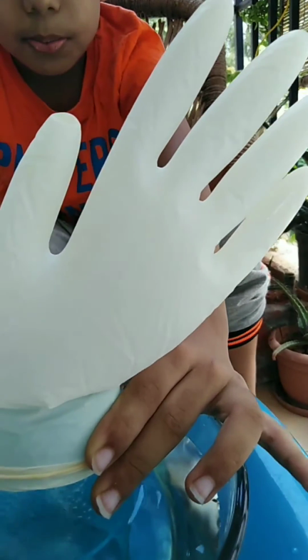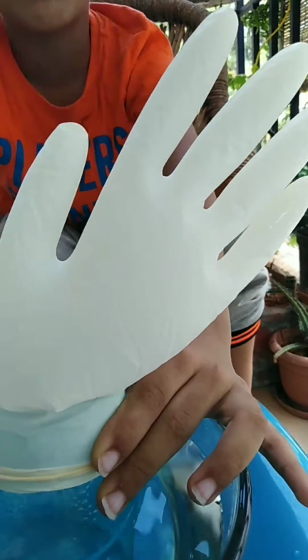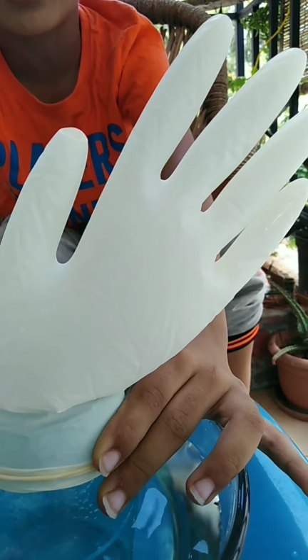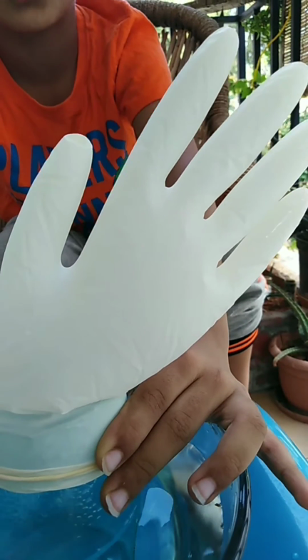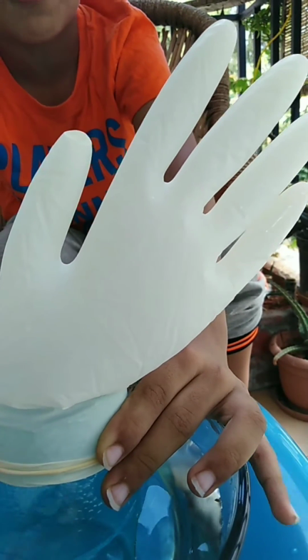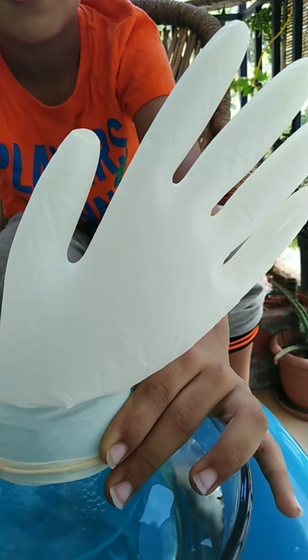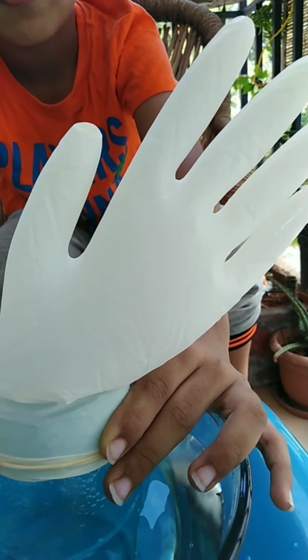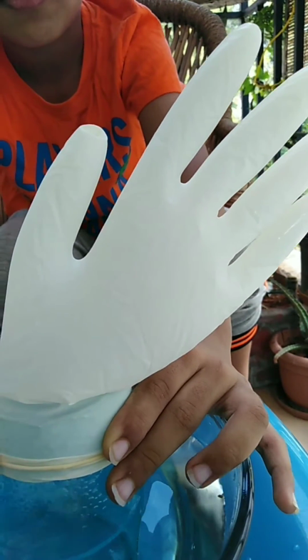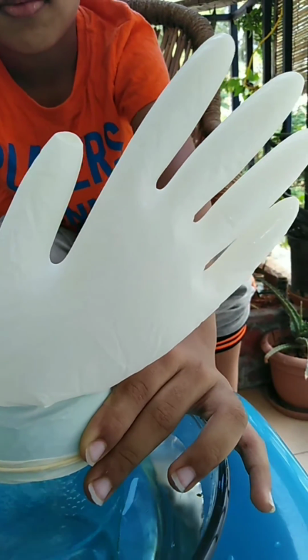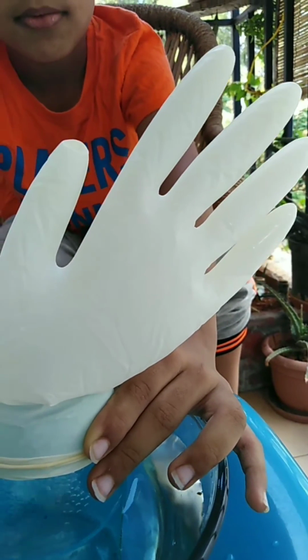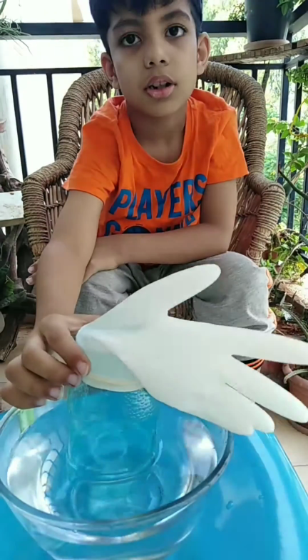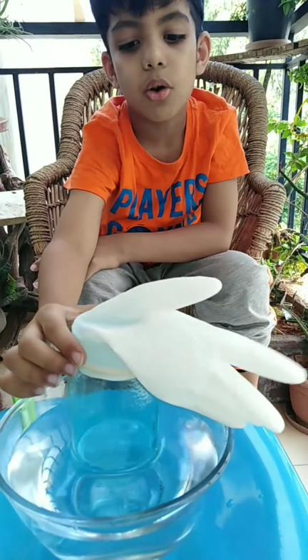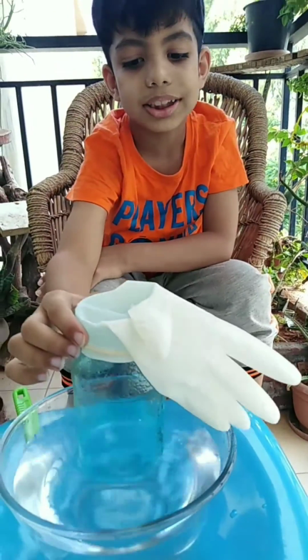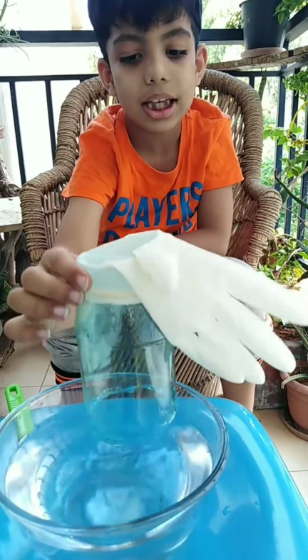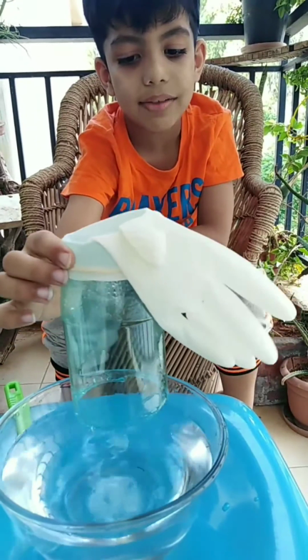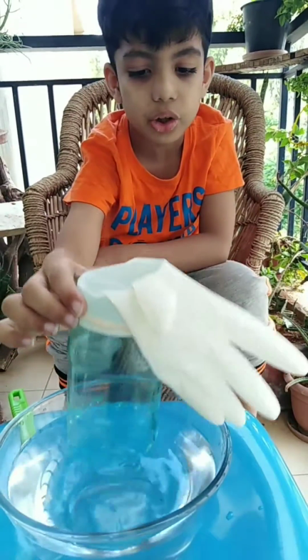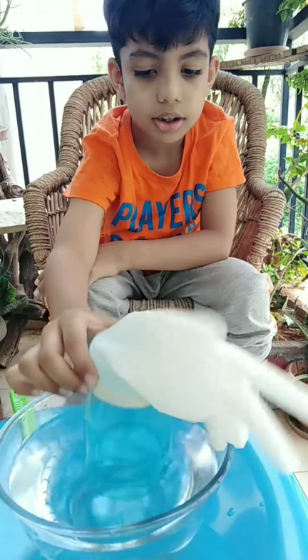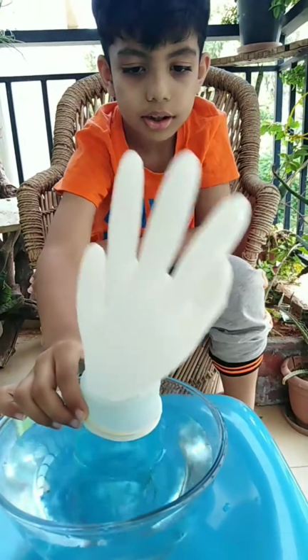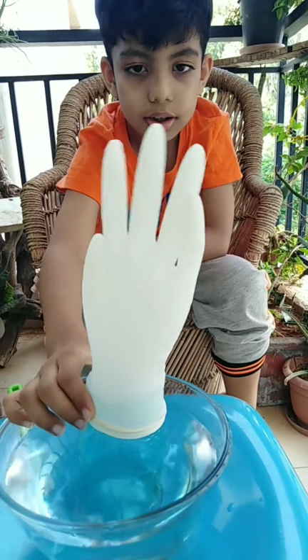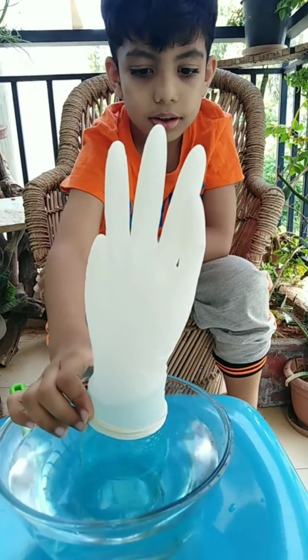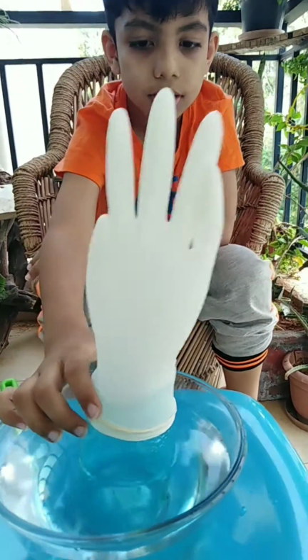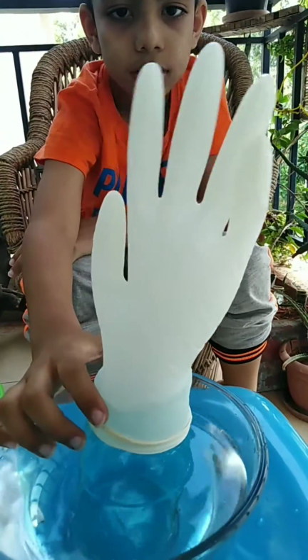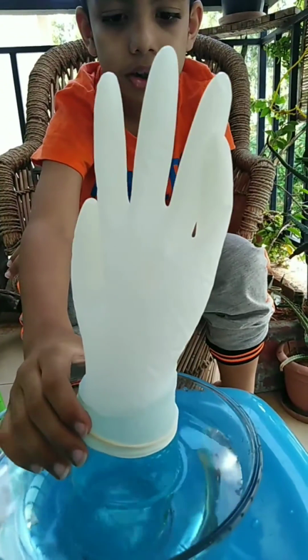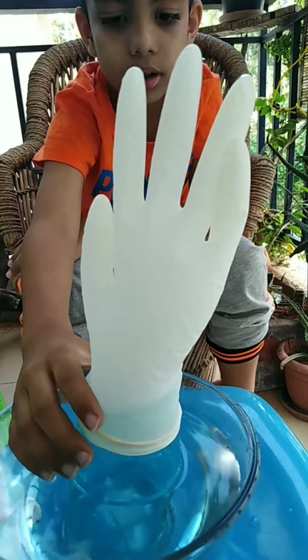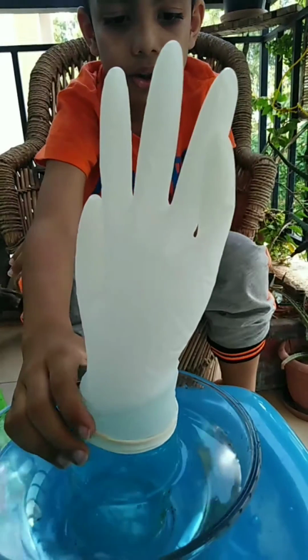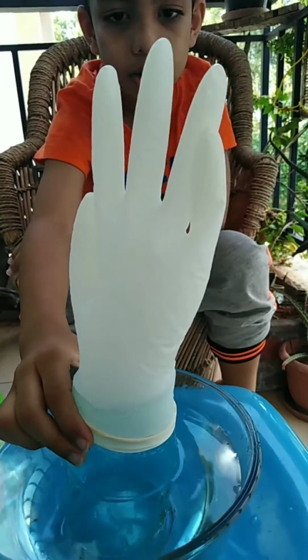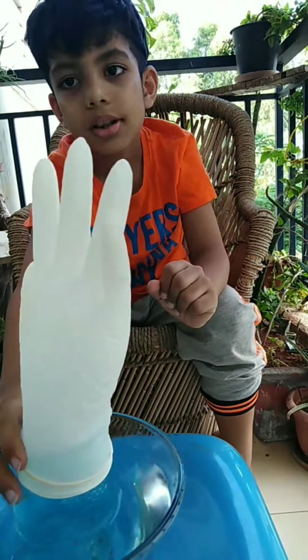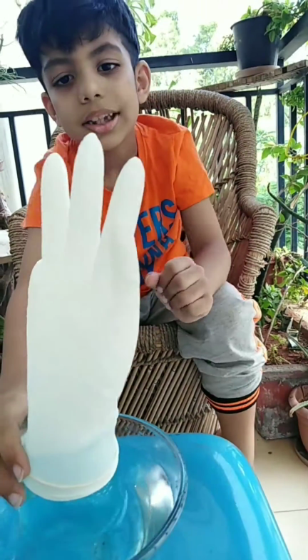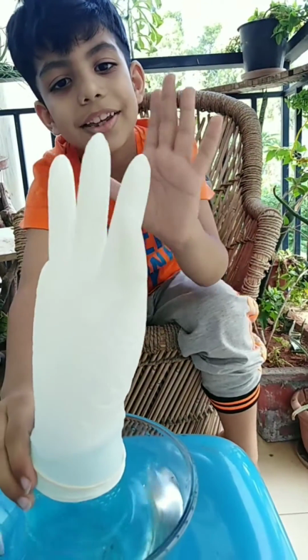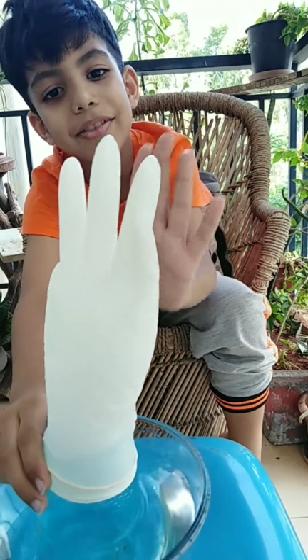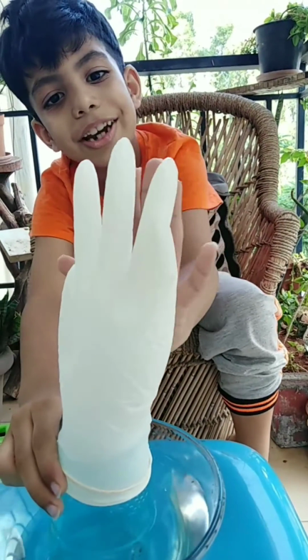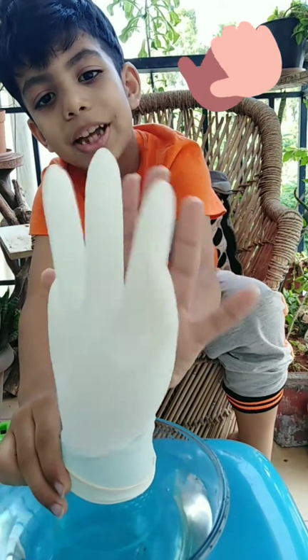Because of the water pushing it up. Once again, I will show it. It's like you can give a high five to a partner.